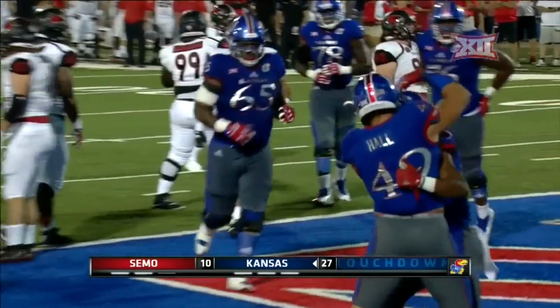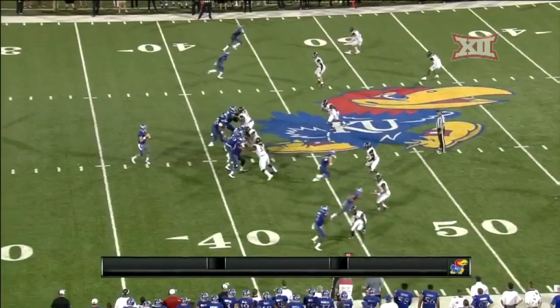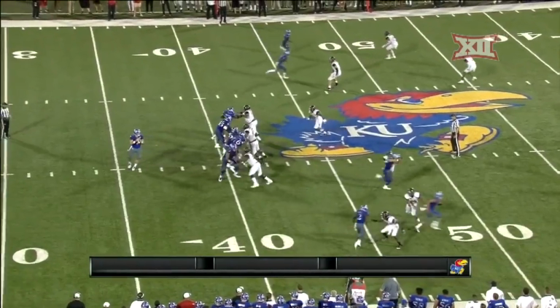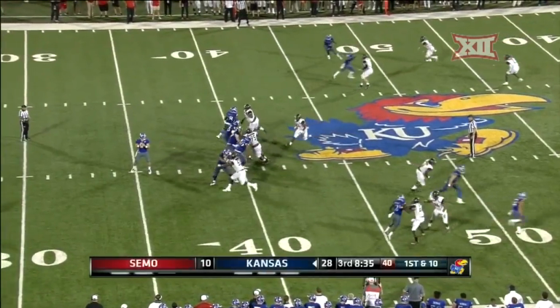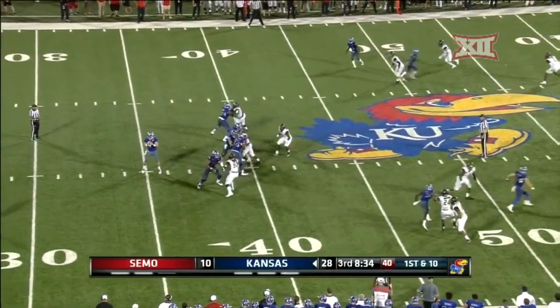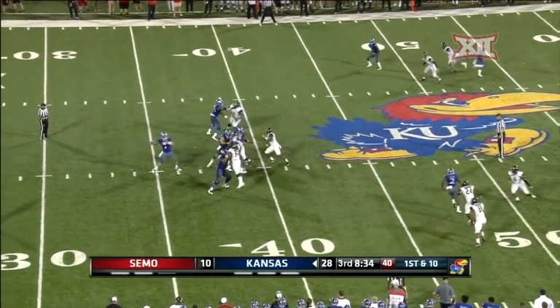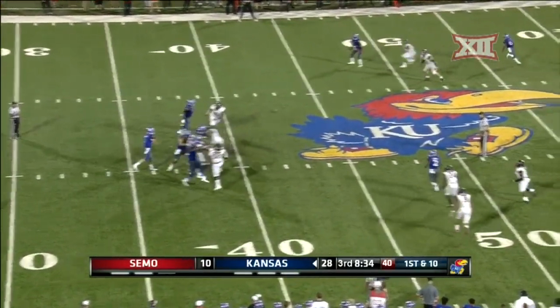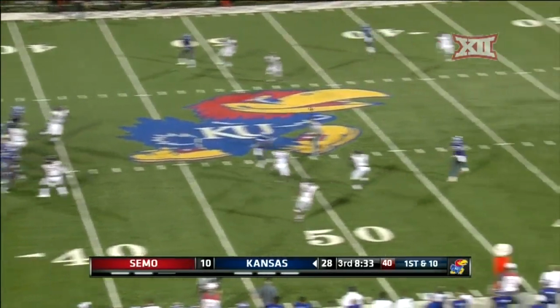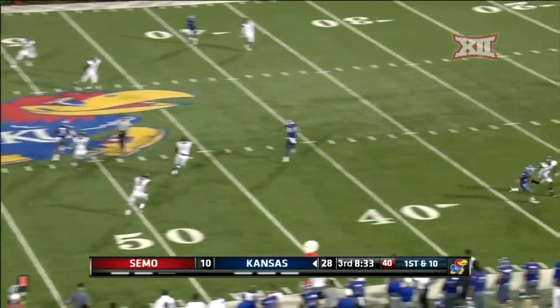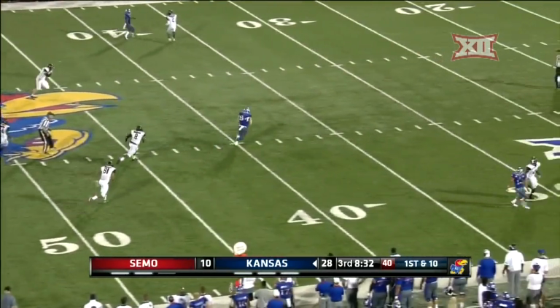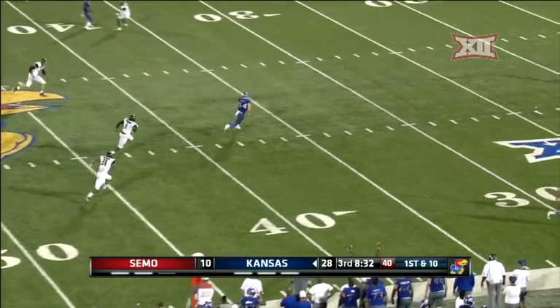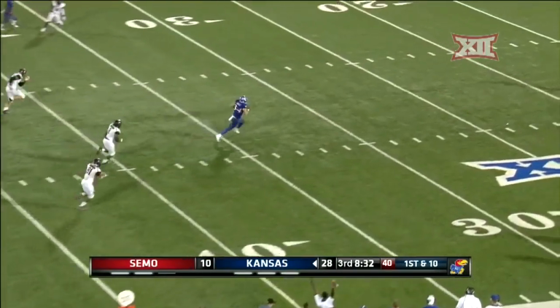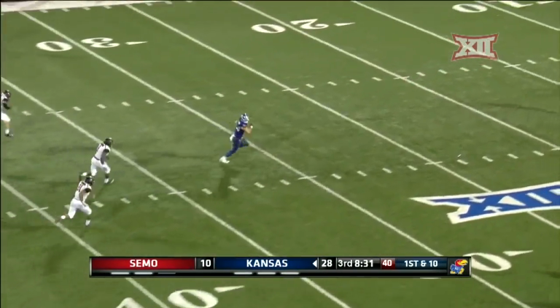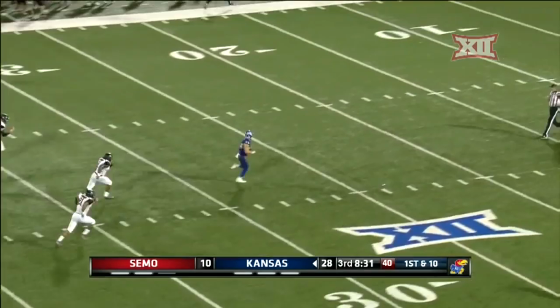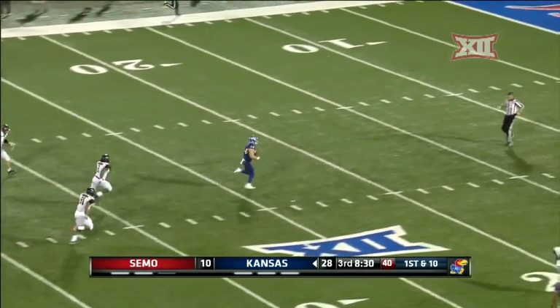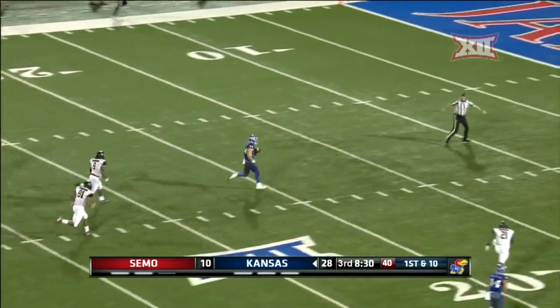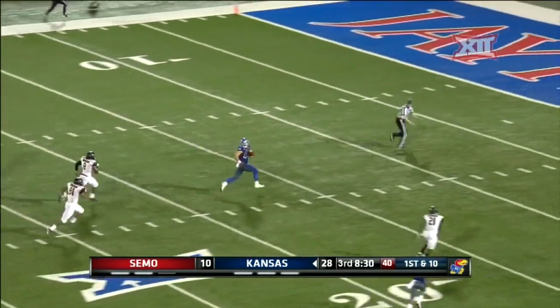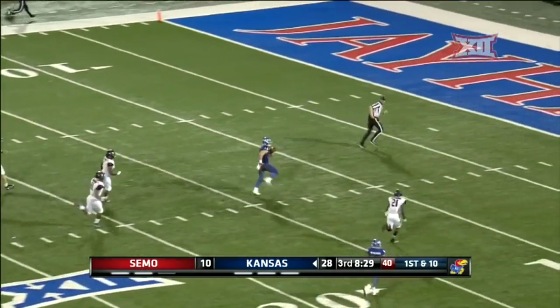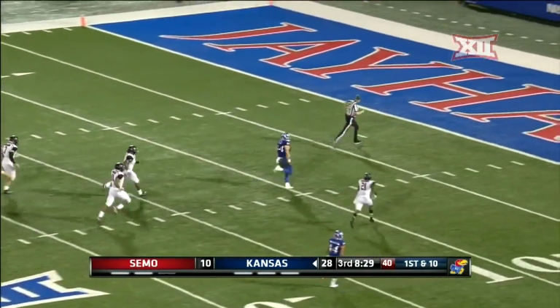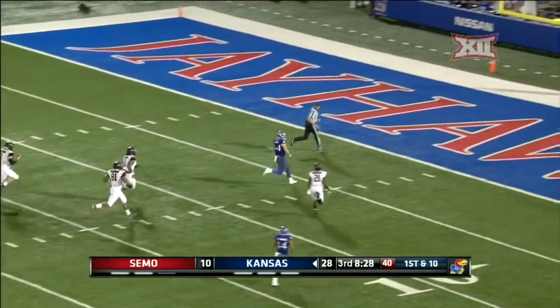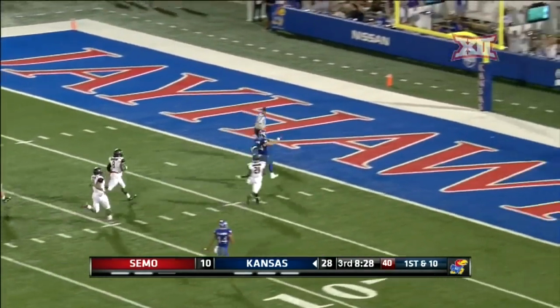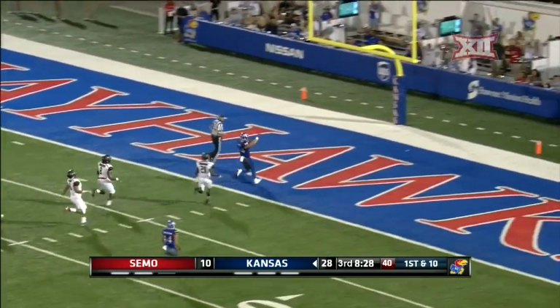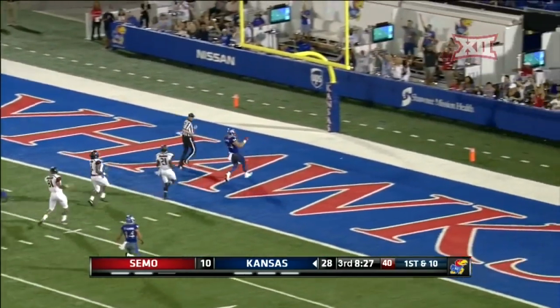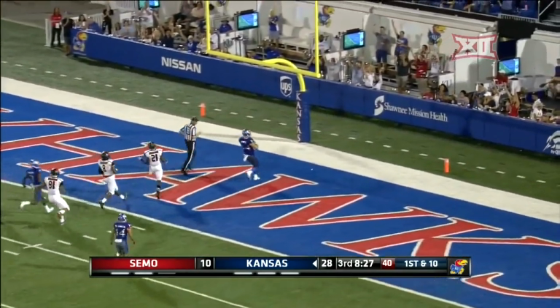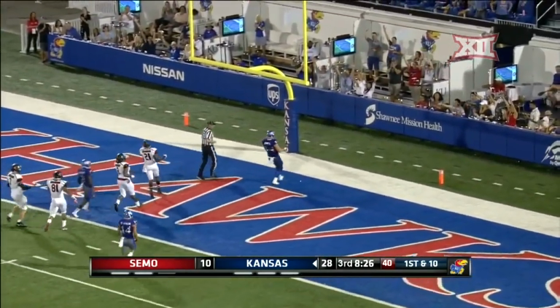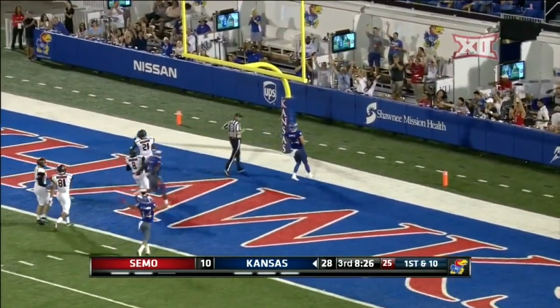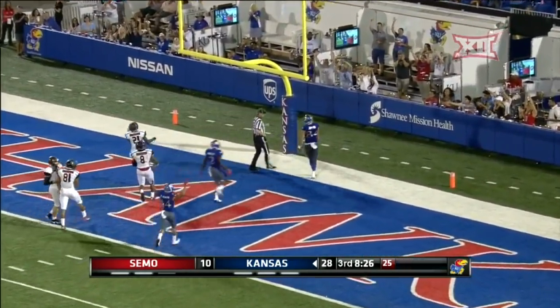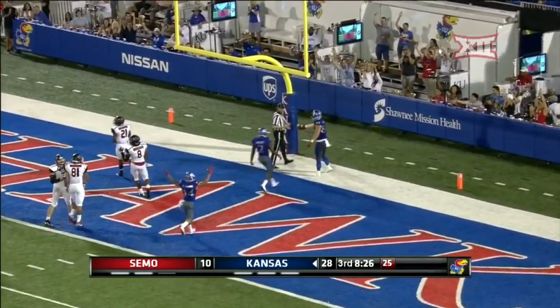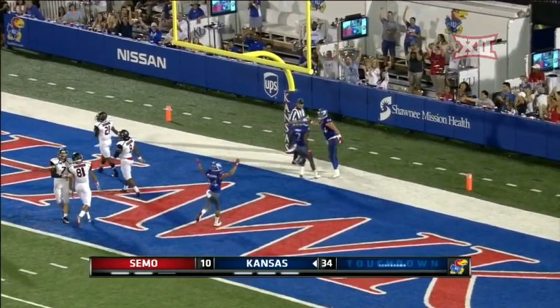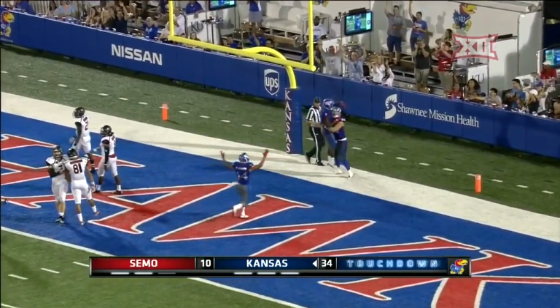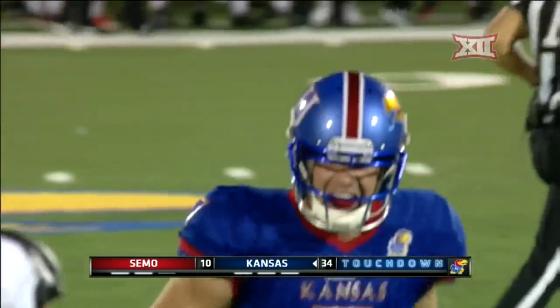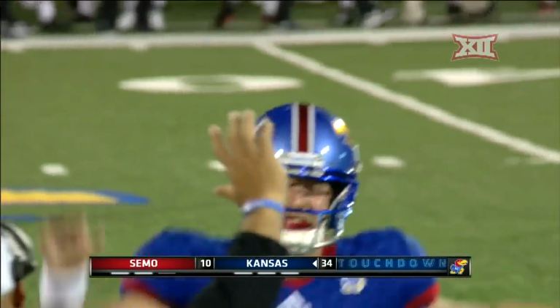Now the Wildcats are able to pull away. Bender has a man wide open — Ben Johnson, look out! Nobody will catch him, and another touchdown! Number four for Peyton Bender.